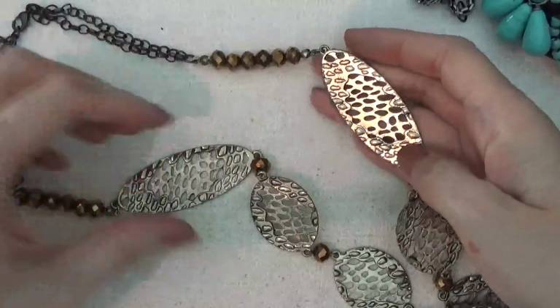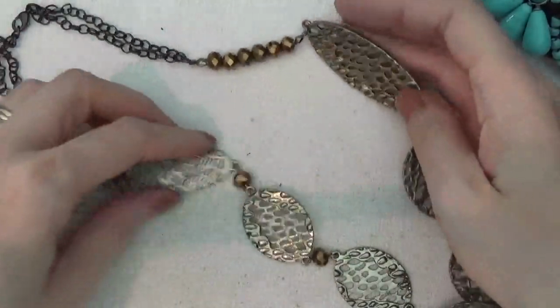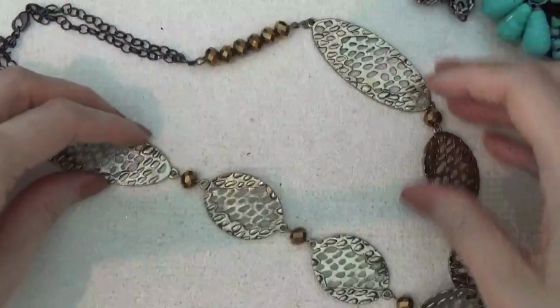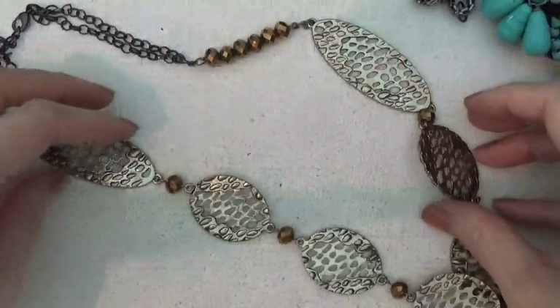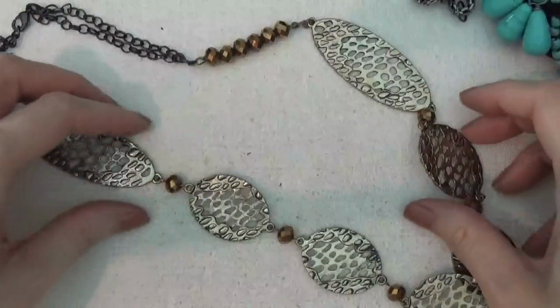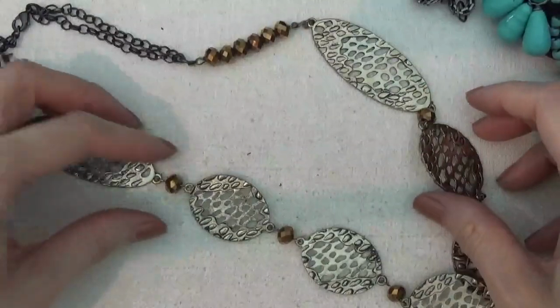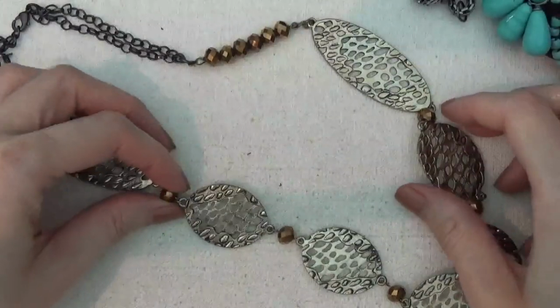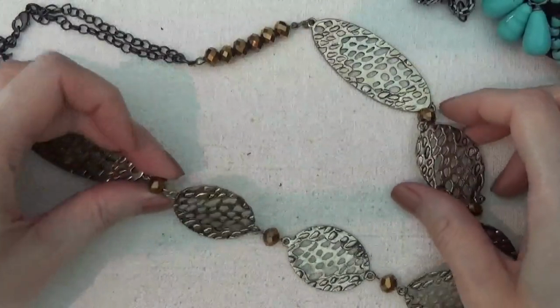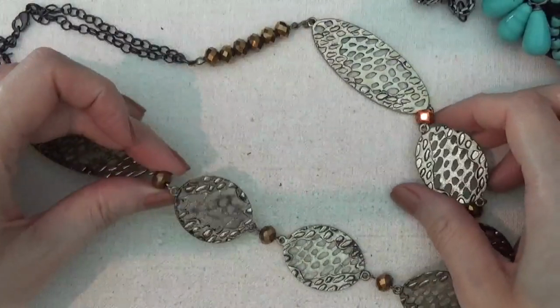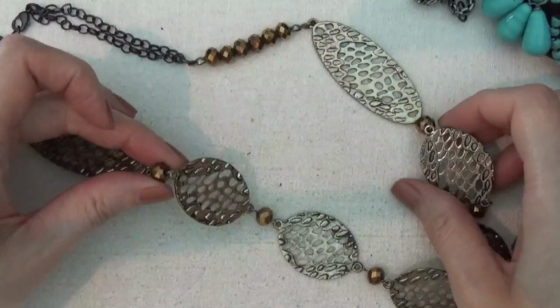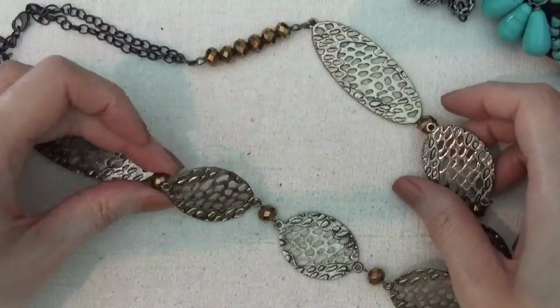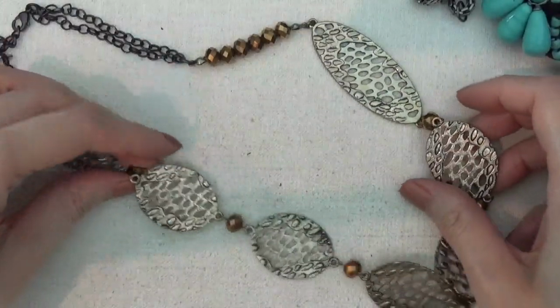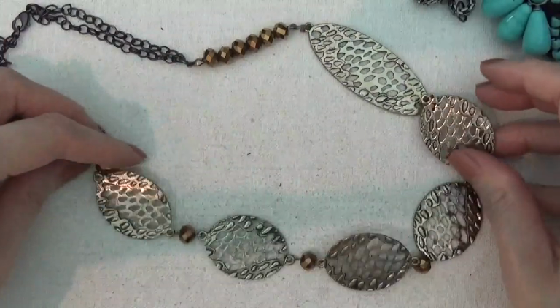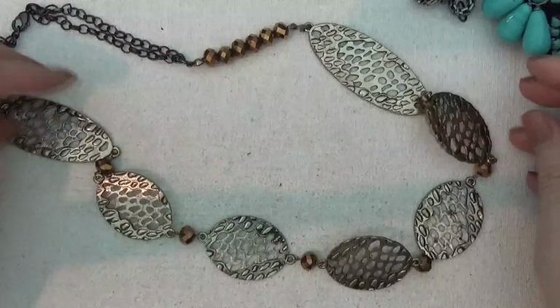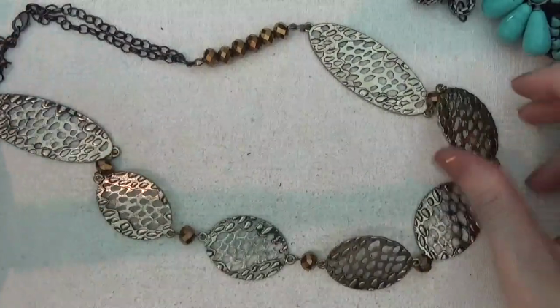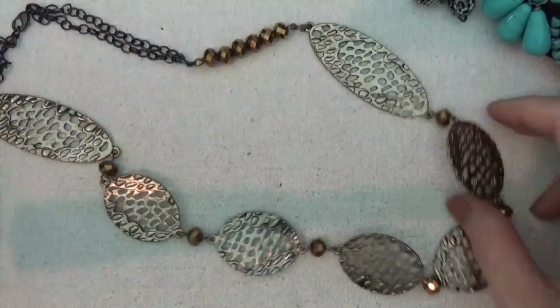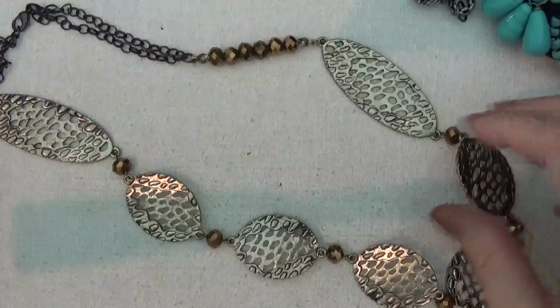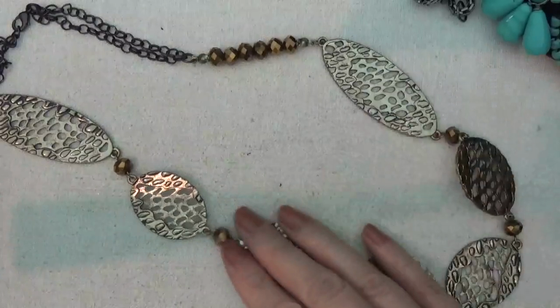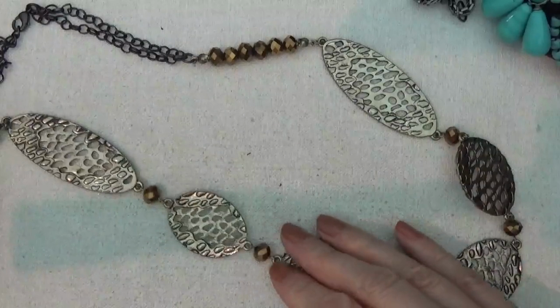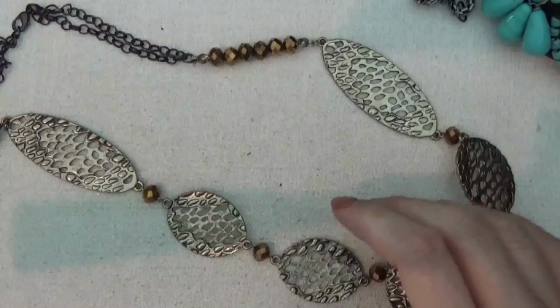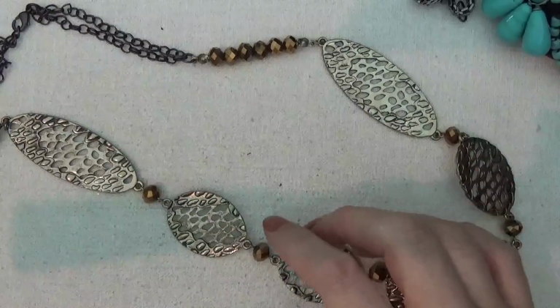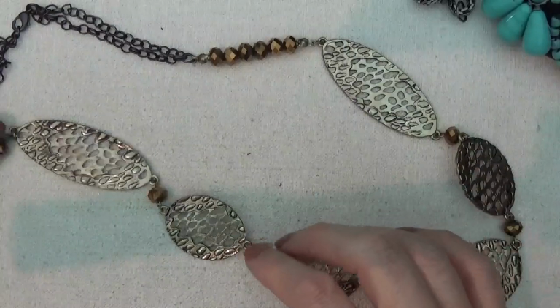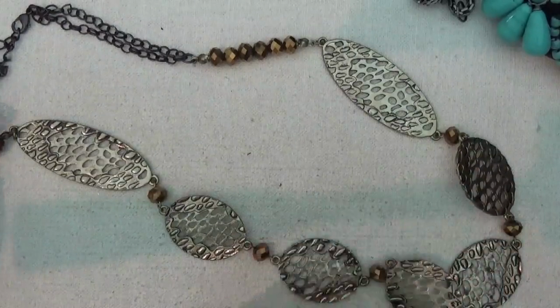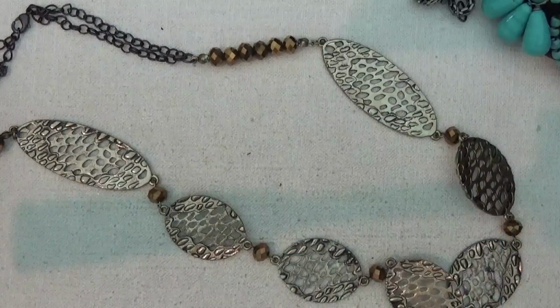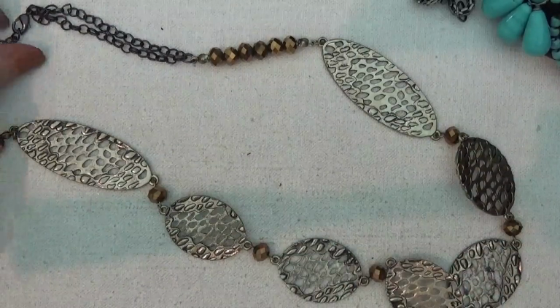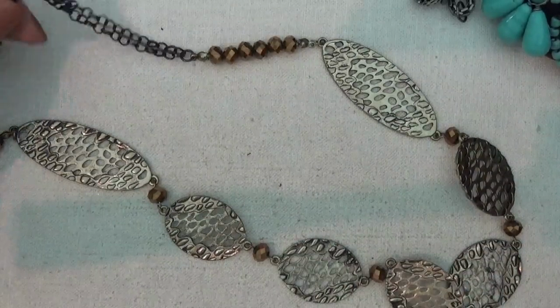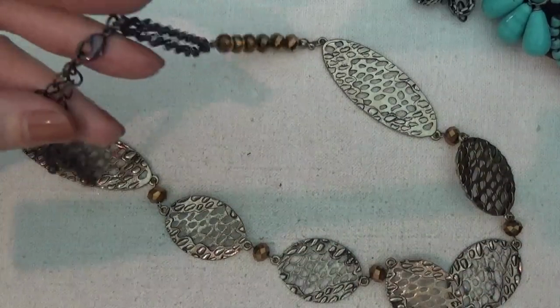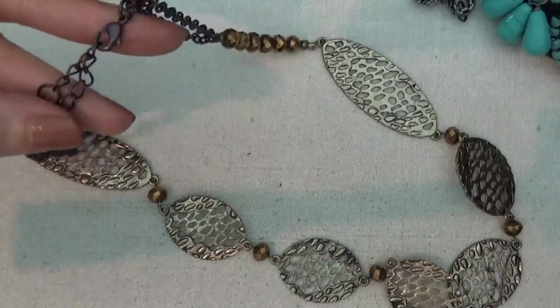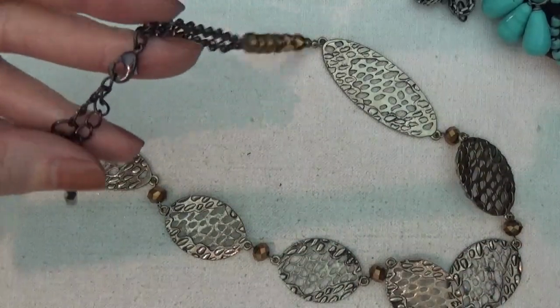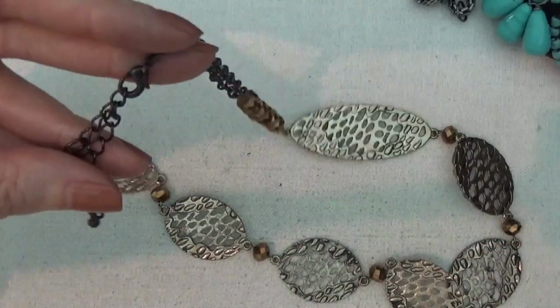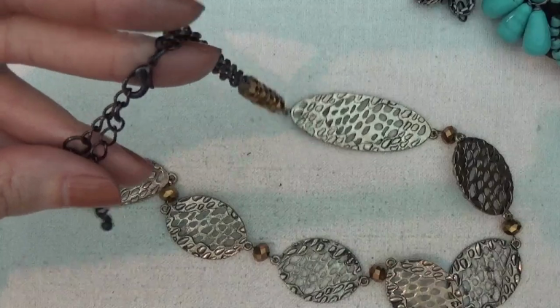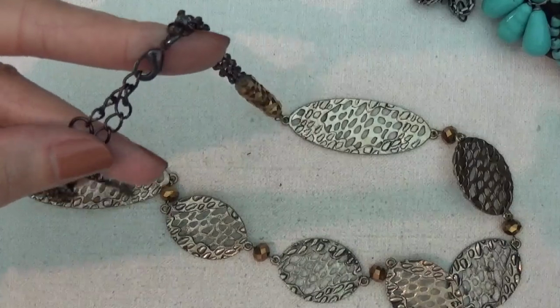Another necklace, gold tone with some gold tone beads. It has a lot of wear on it. There's a clasp.